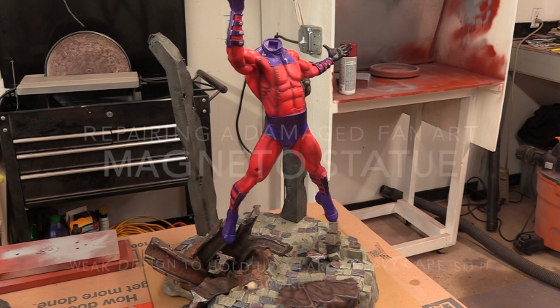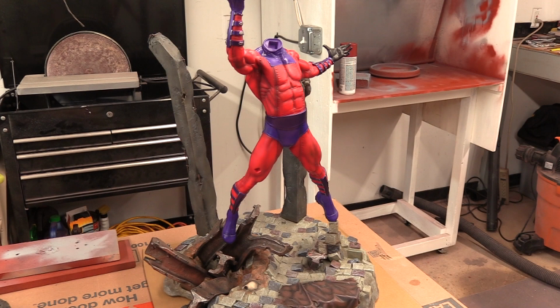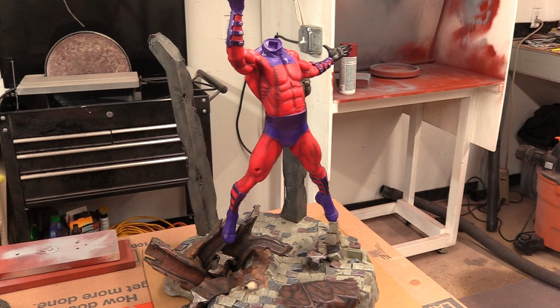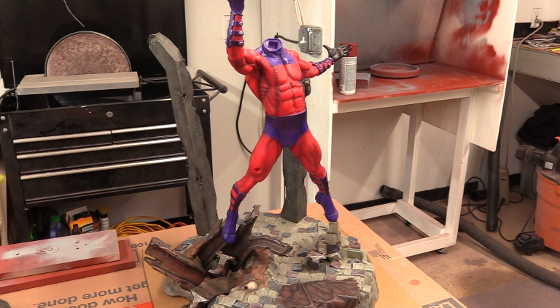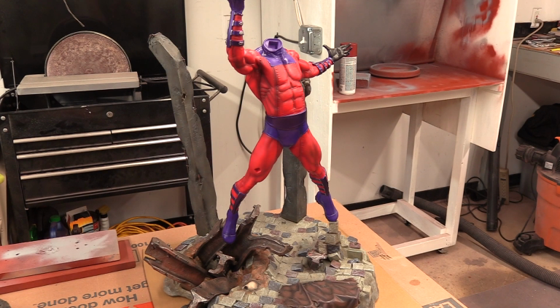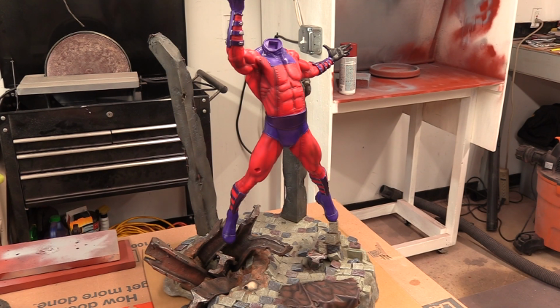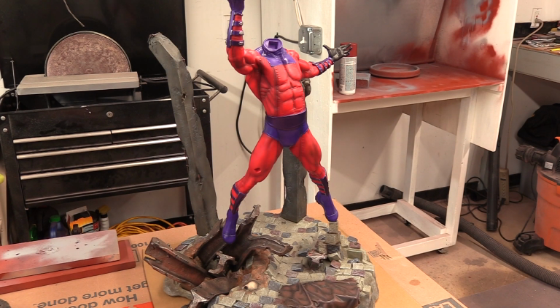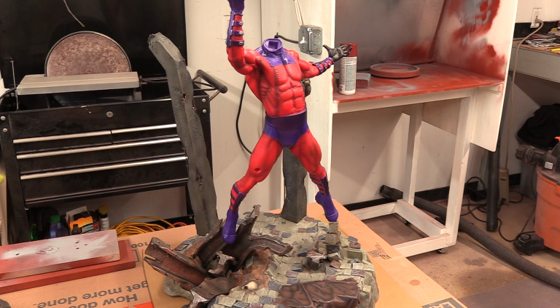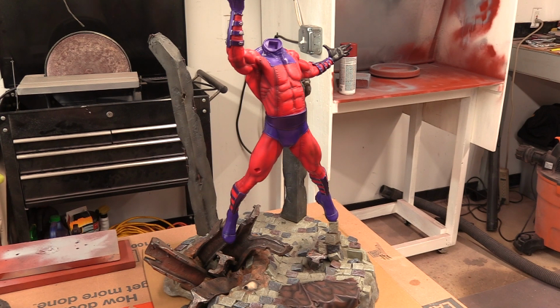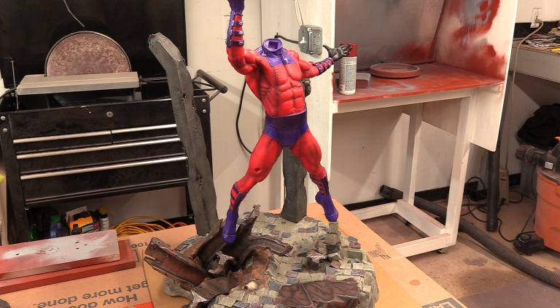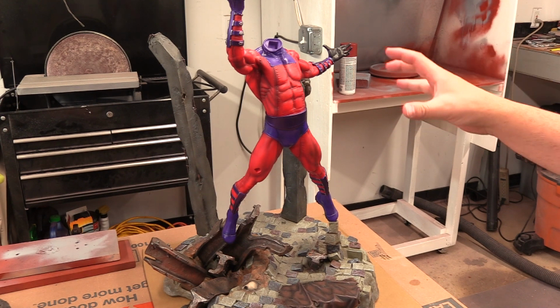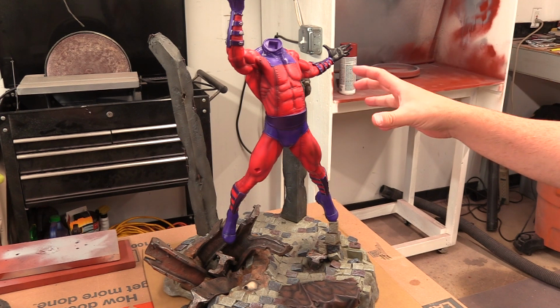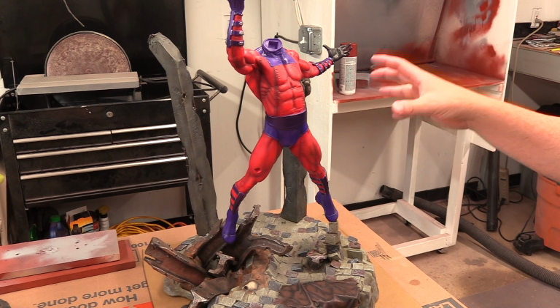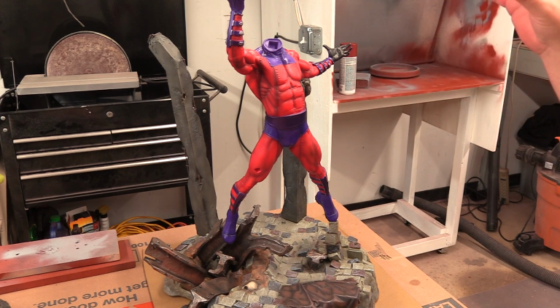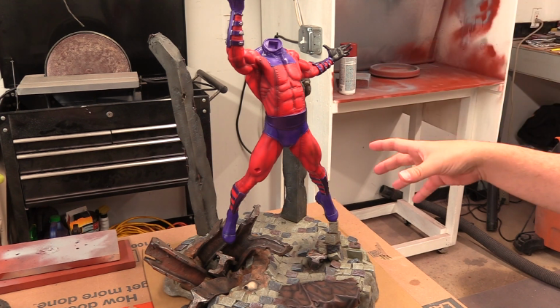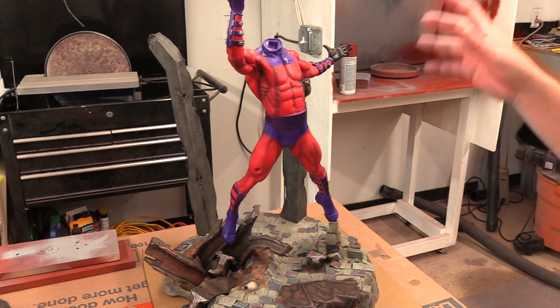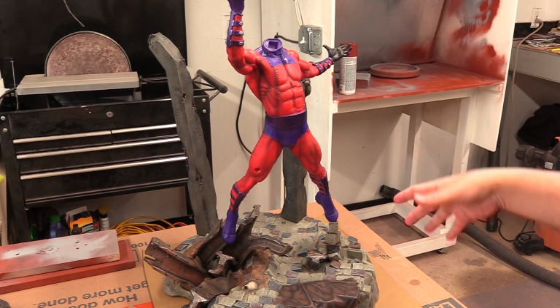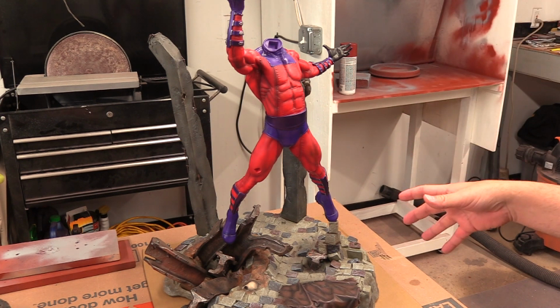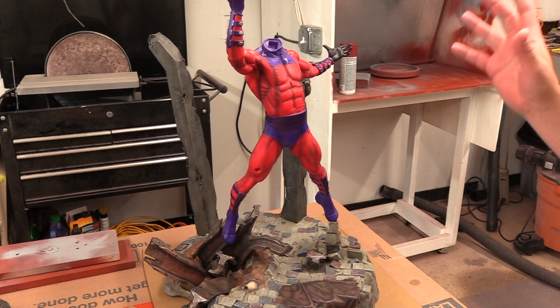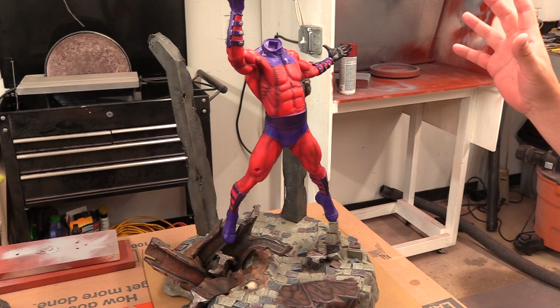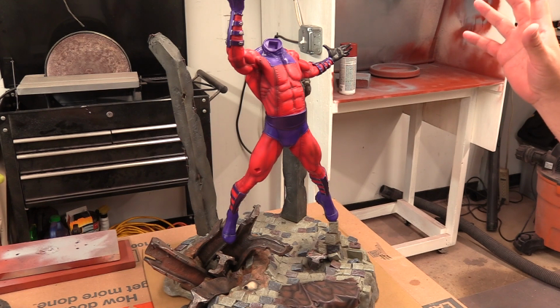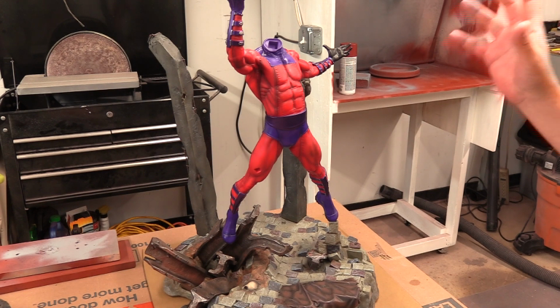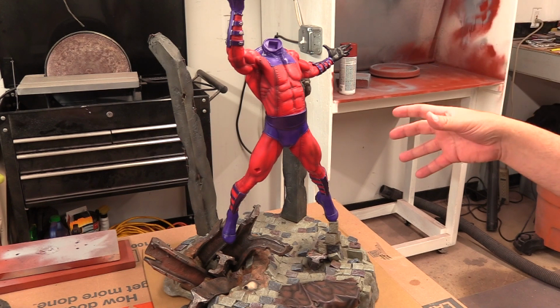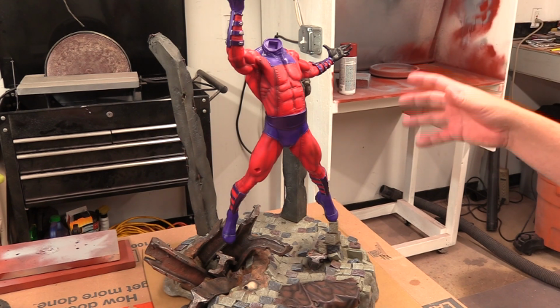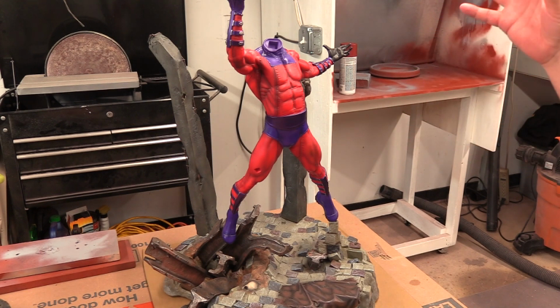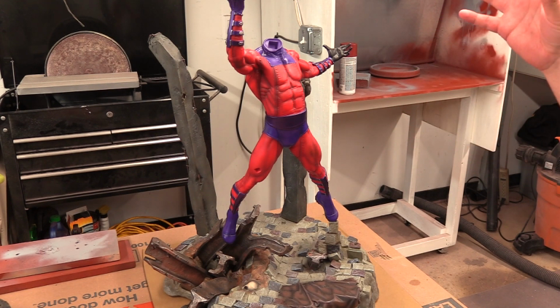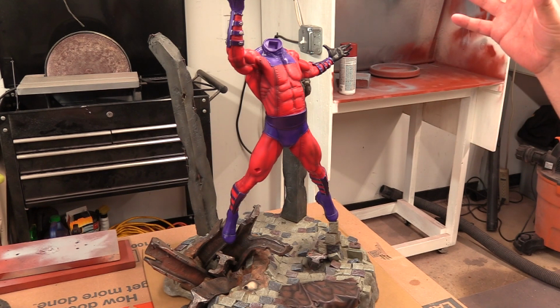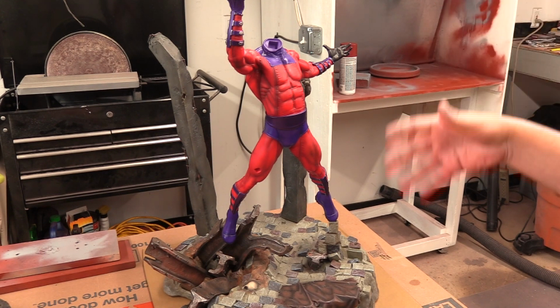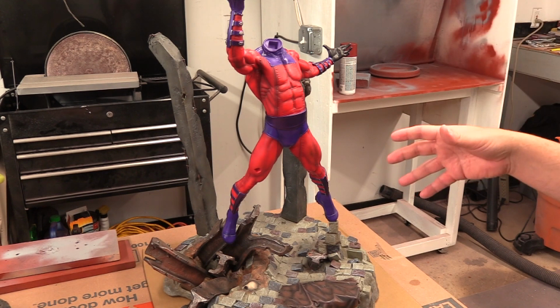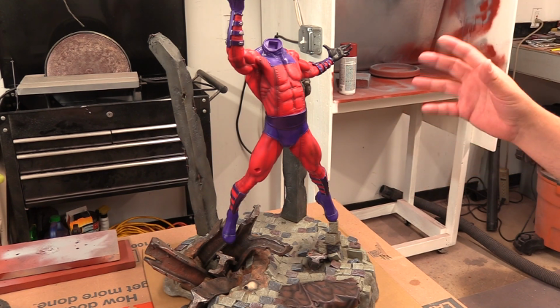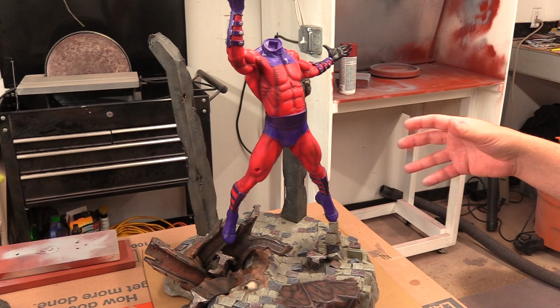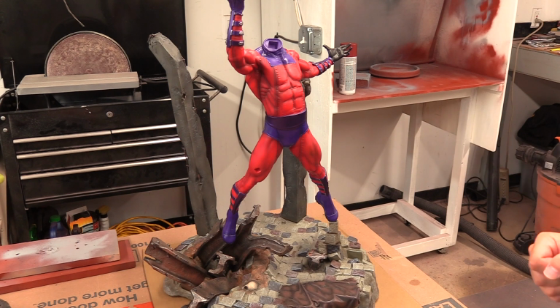Hey guys, welcome back to Vinceveld Customs and today we are going to repair the cape on this fan art Magneto statue. I don't know who sculpted it, I don't know who produced it. All I know is there's an issue with the cape and the person who brought it over to me wants me to repair it.